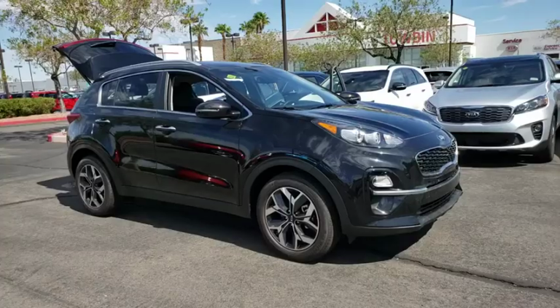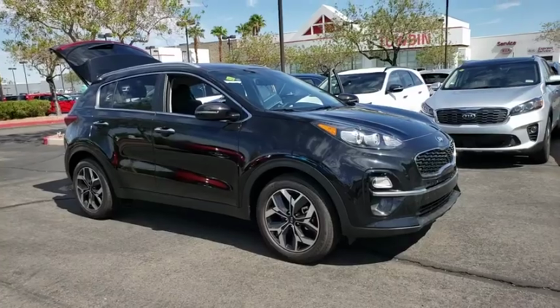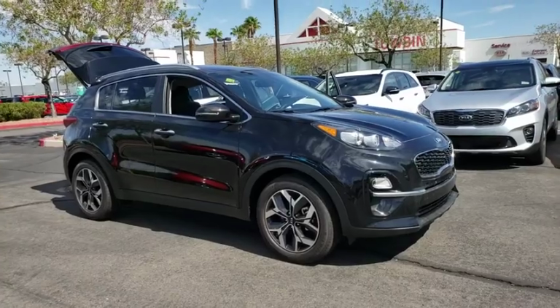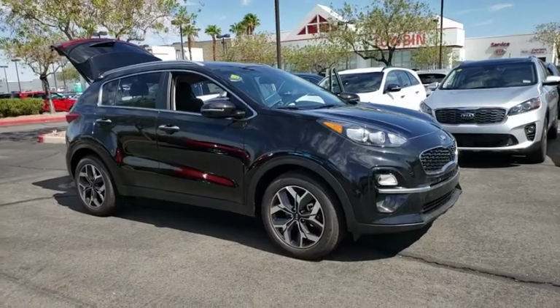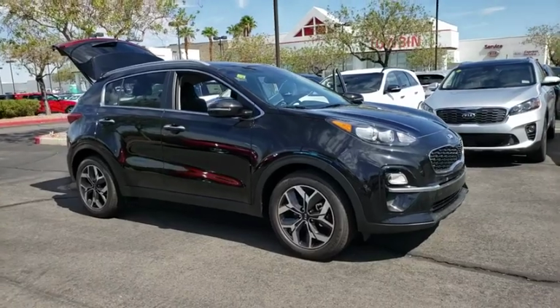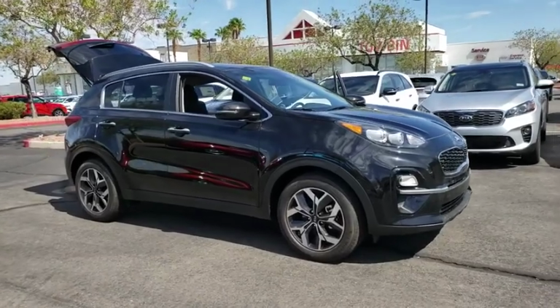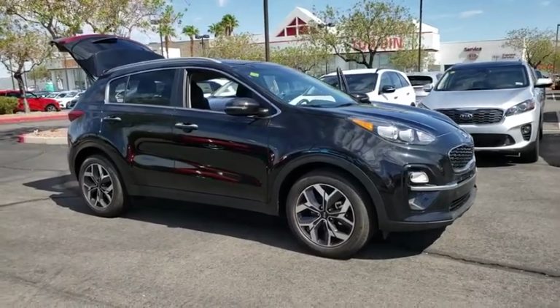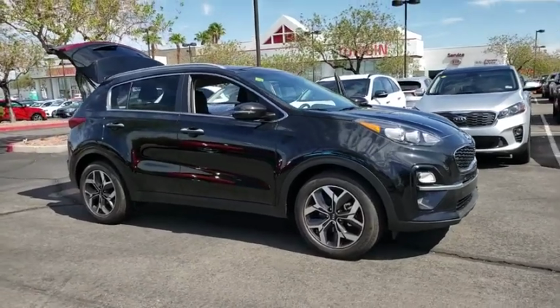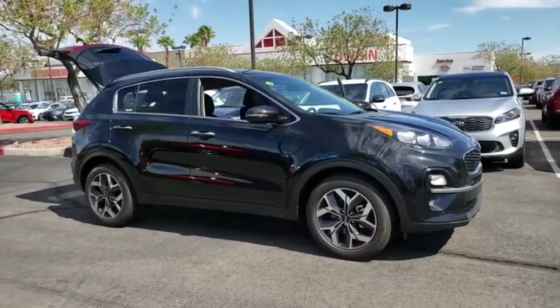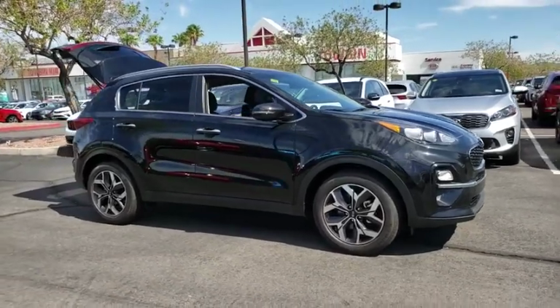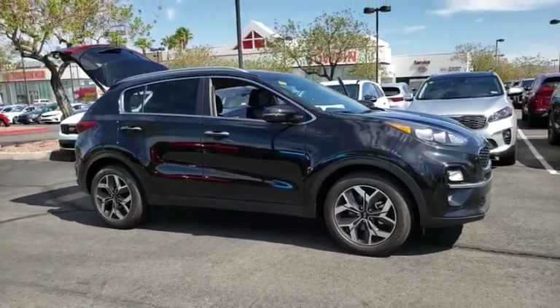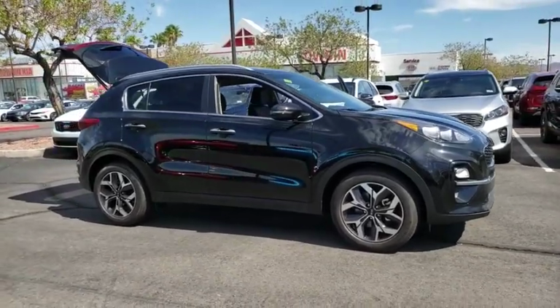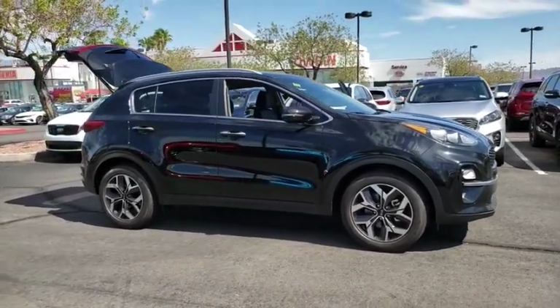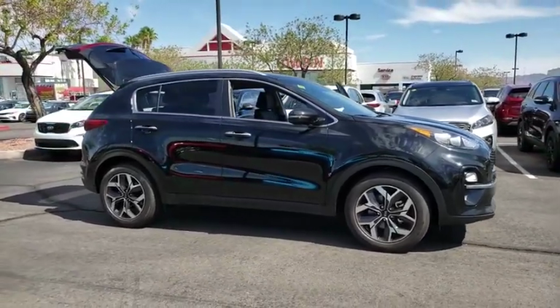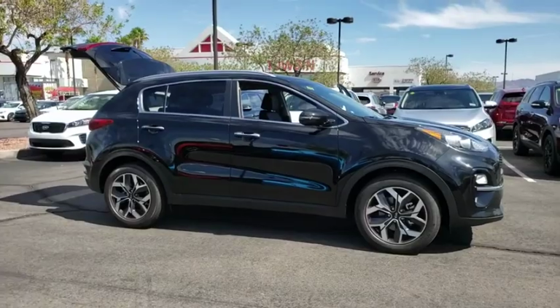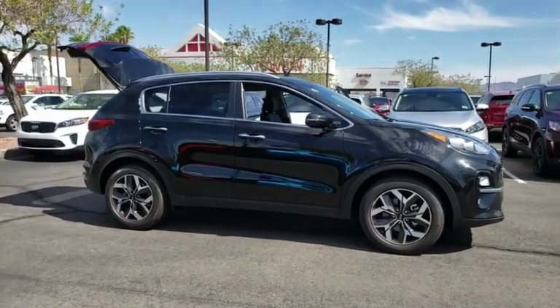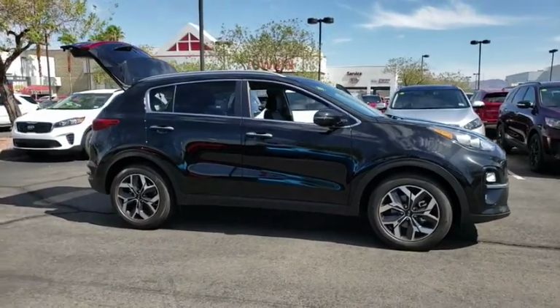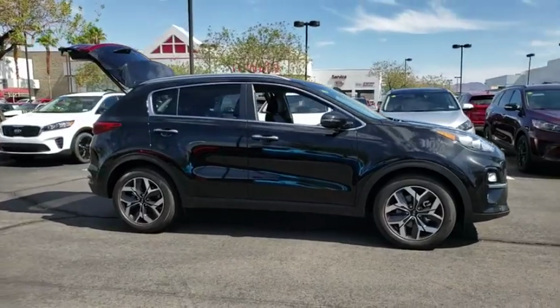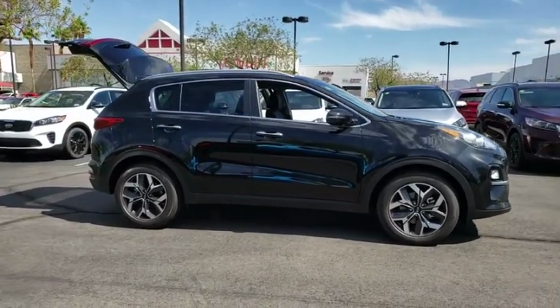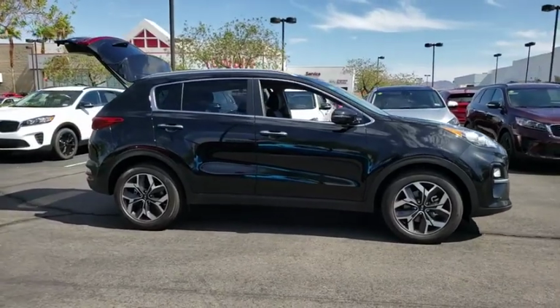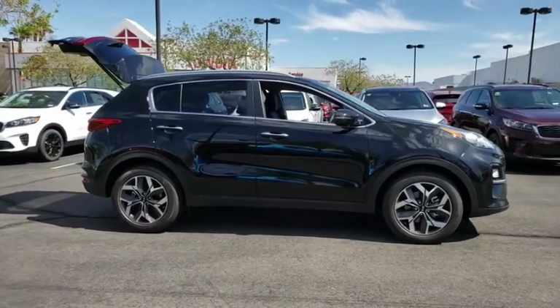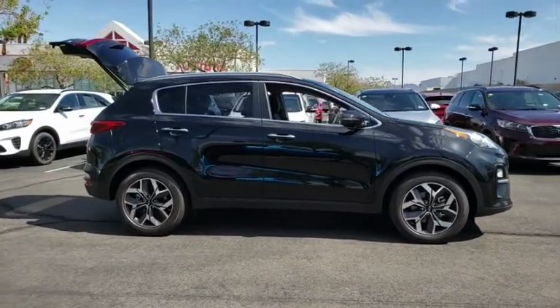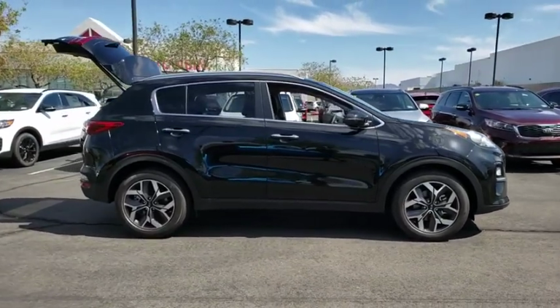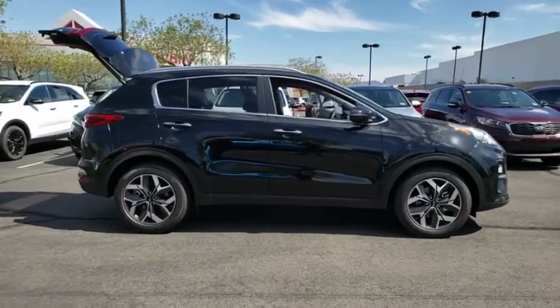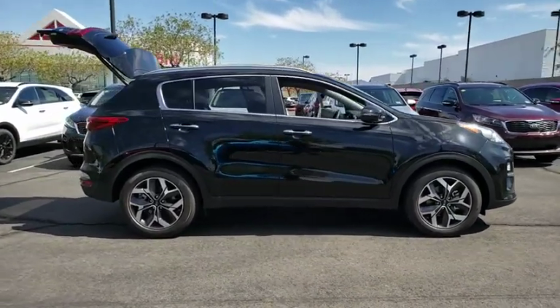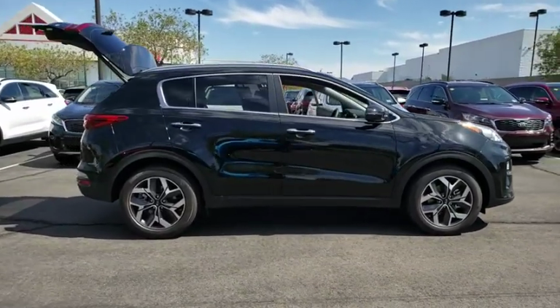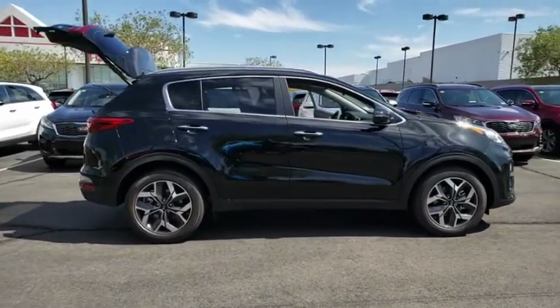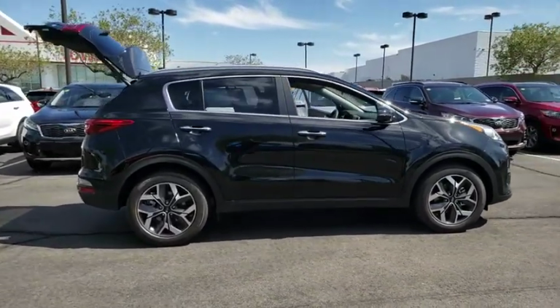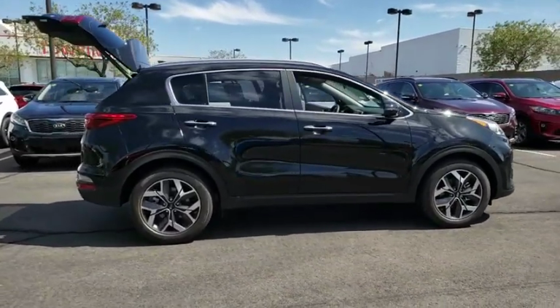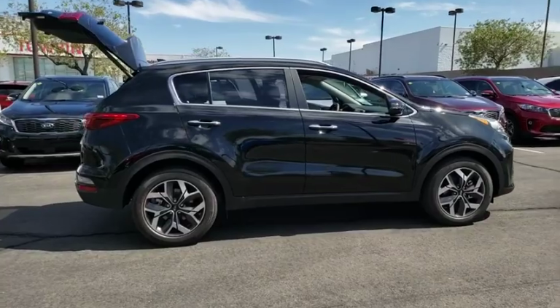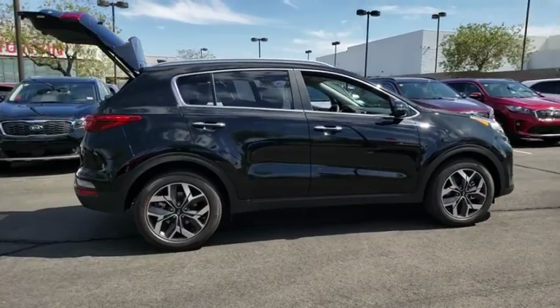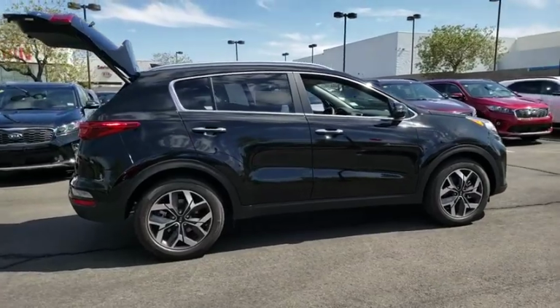Stop by and take a look at the 2020 Kia Sportage. With its sleek and stylish exterior and its roomy, feature-laden interior, the Sportage both looks good and performs well on the road.